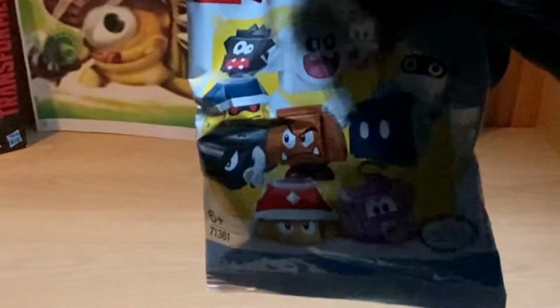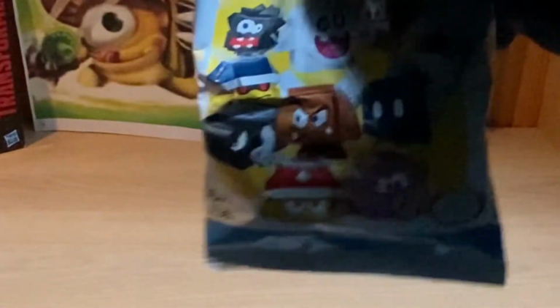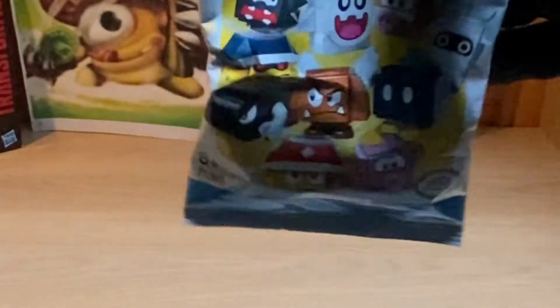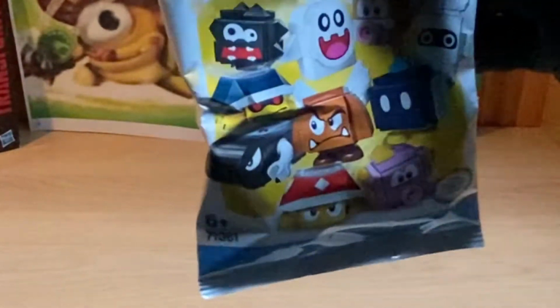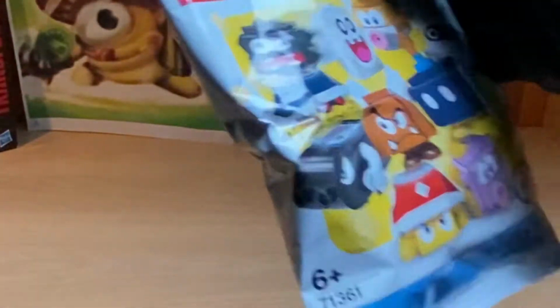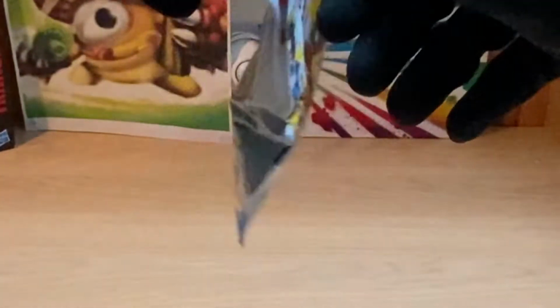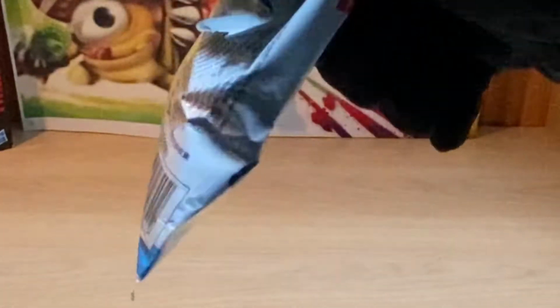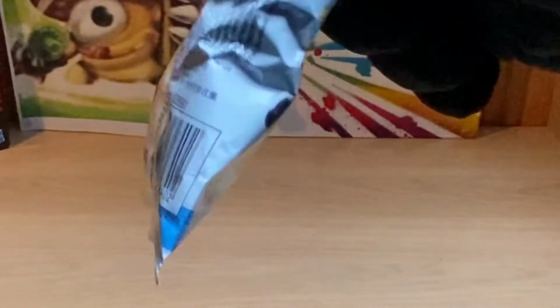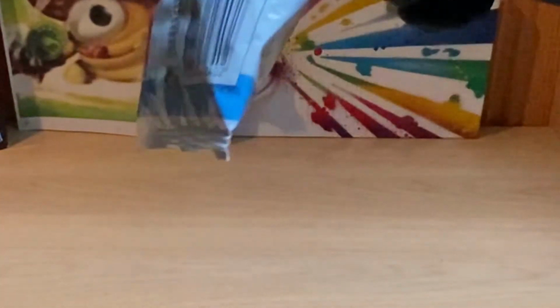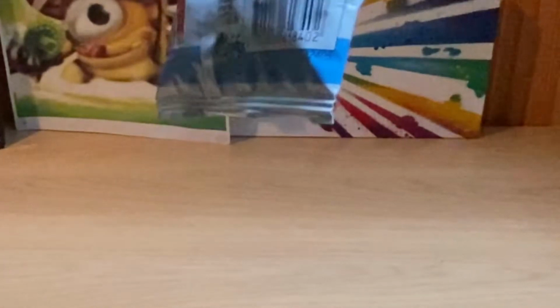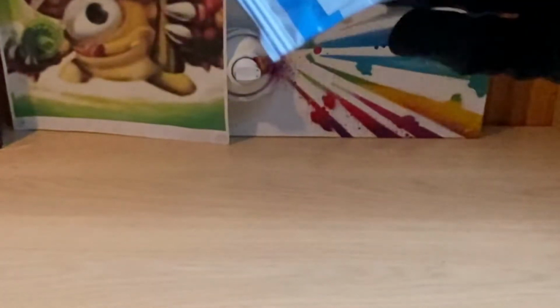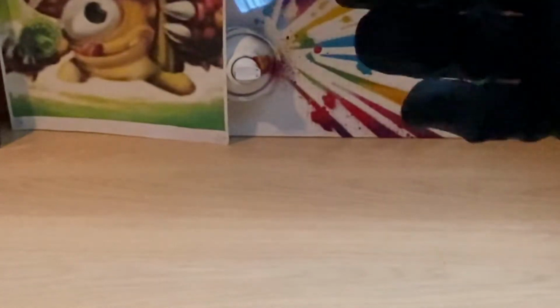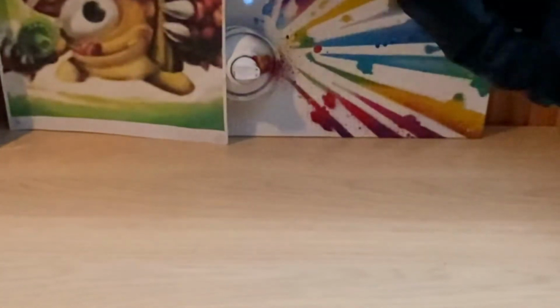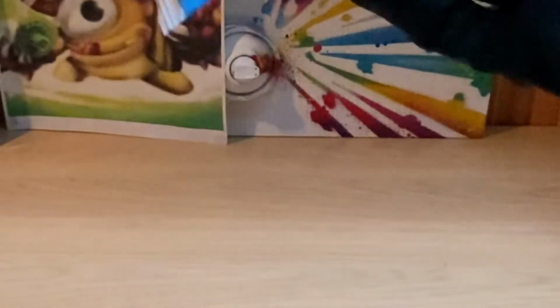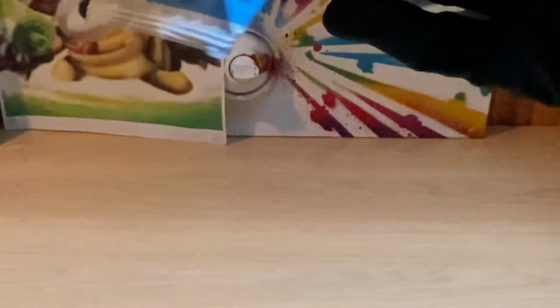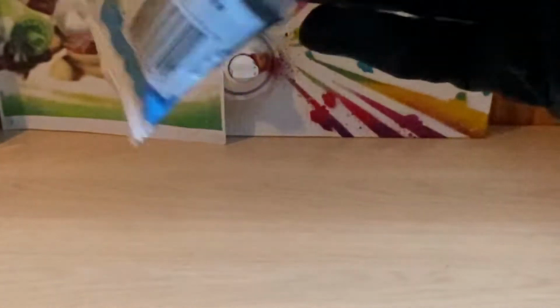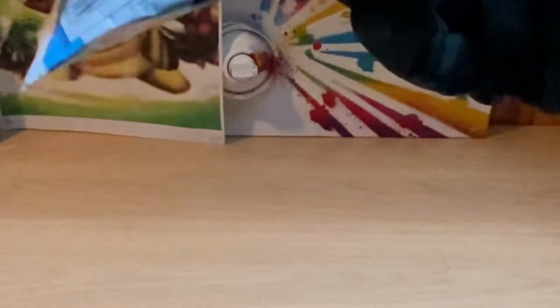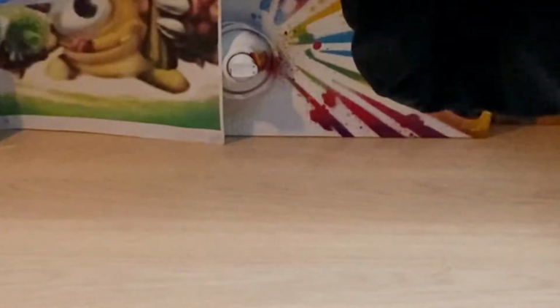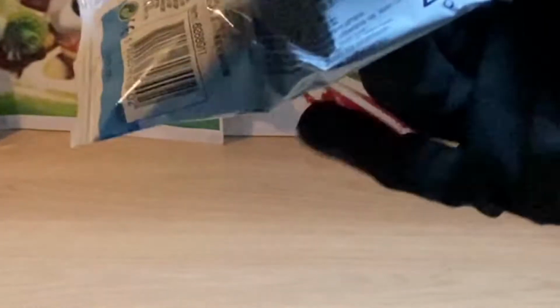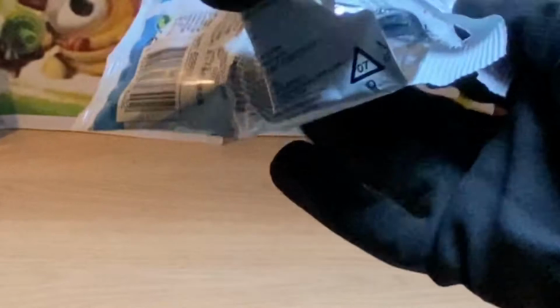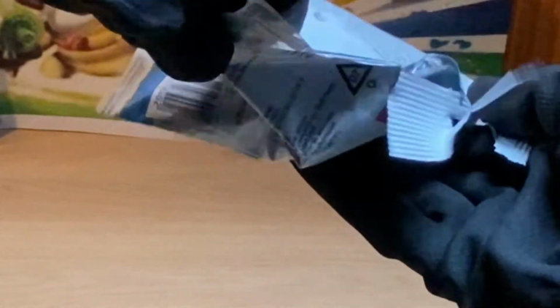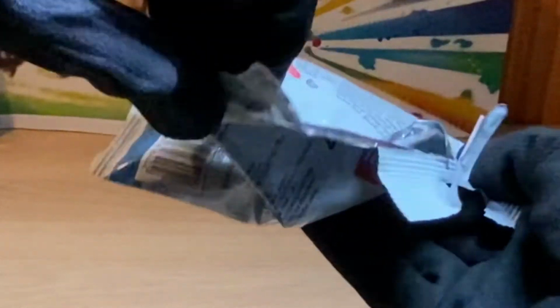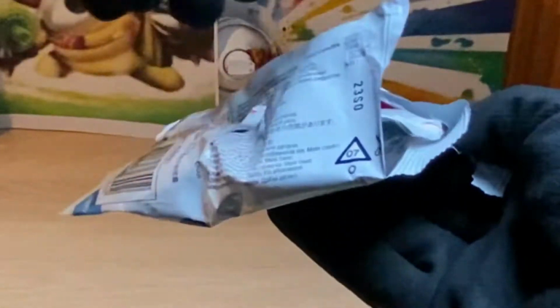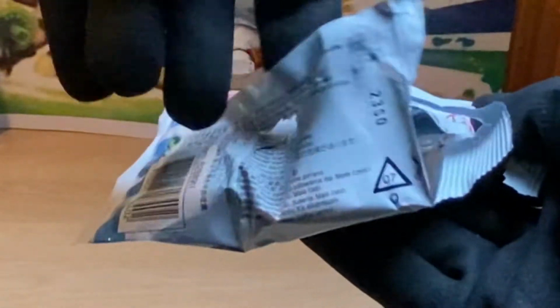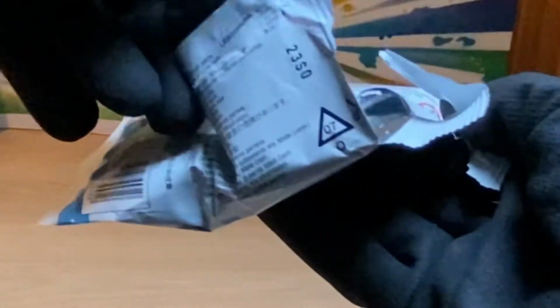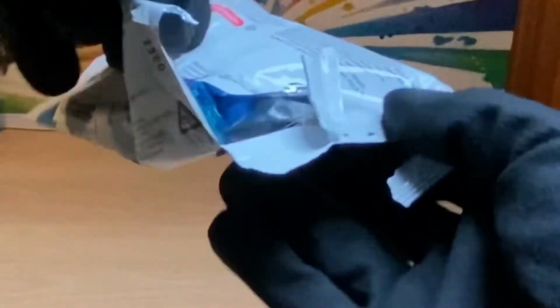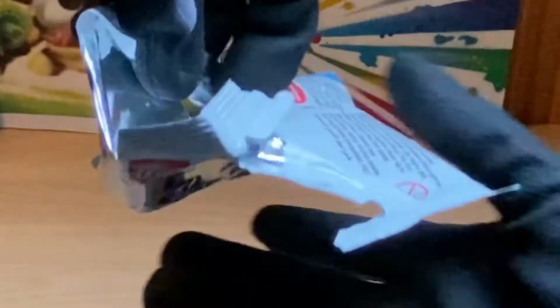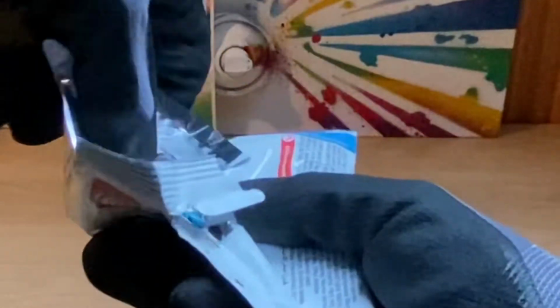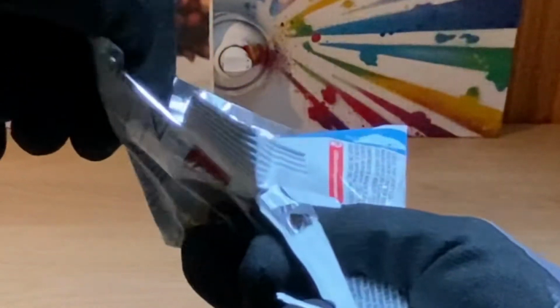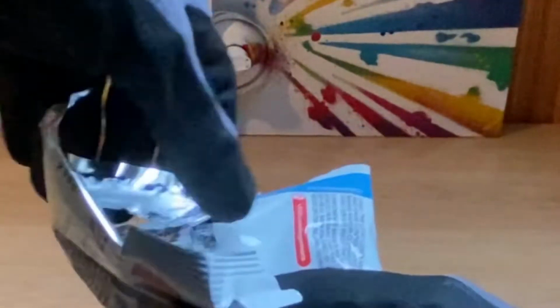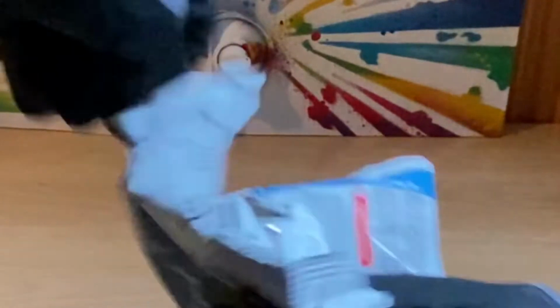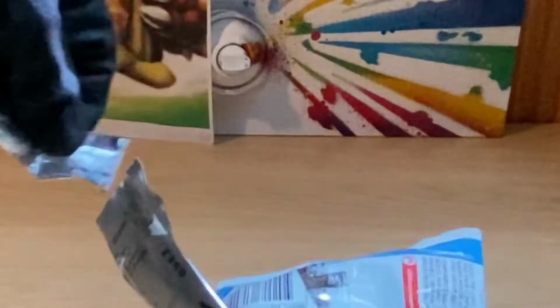Do you actually need scissors to open these? What the hell? I thought these were... Okay. Oh wait, I can — yeah. This shouldn't work. There you go. It has blue in it, so that's something.